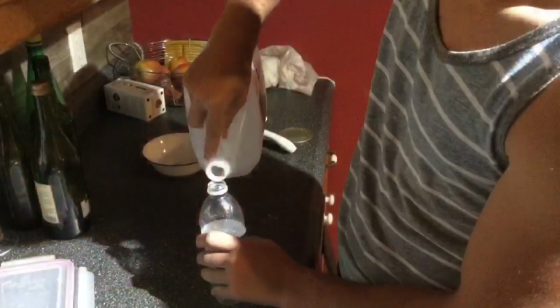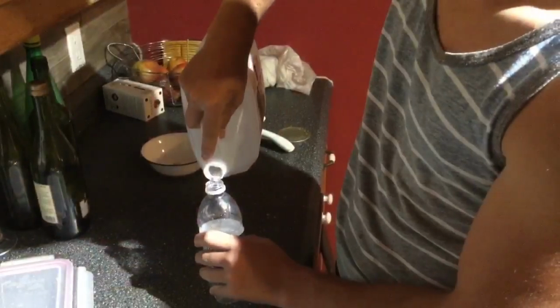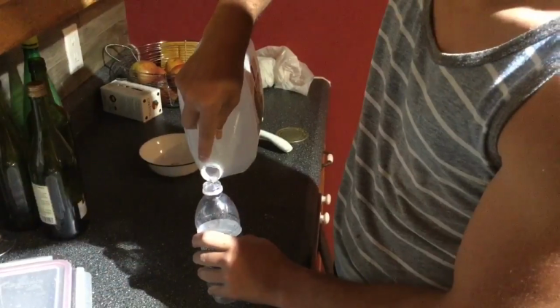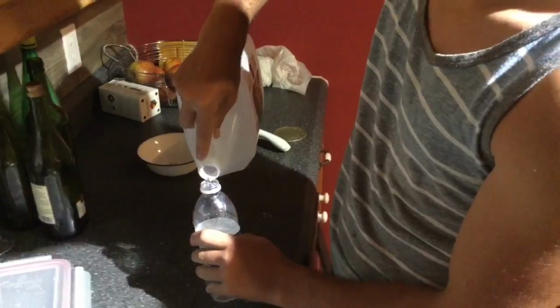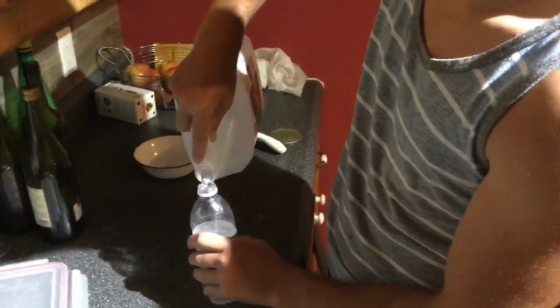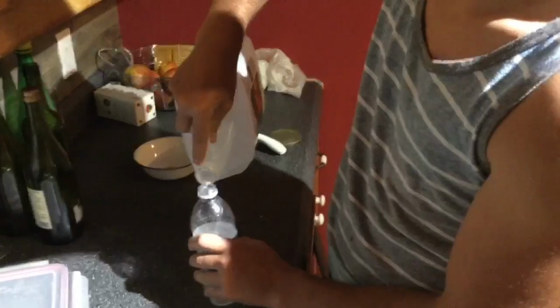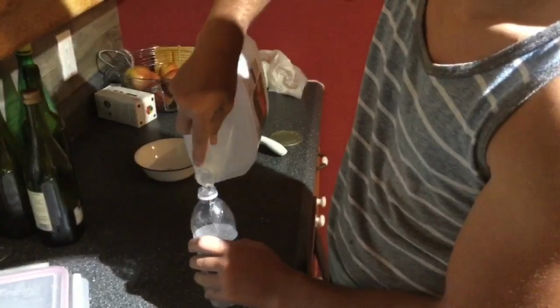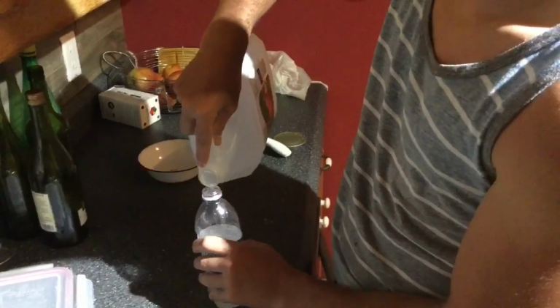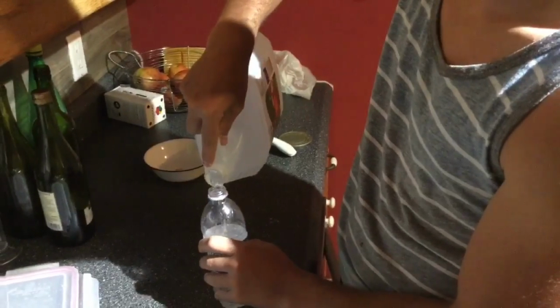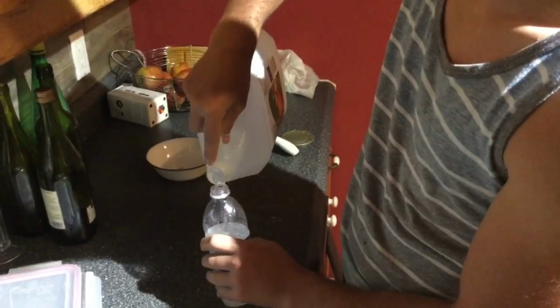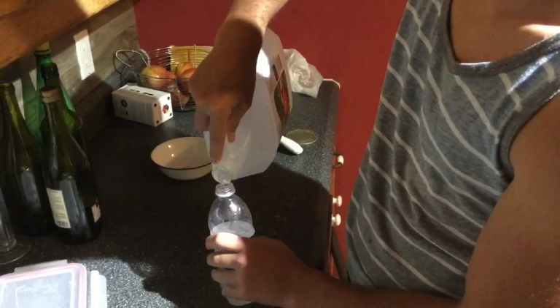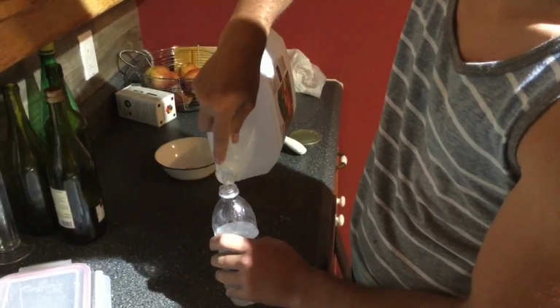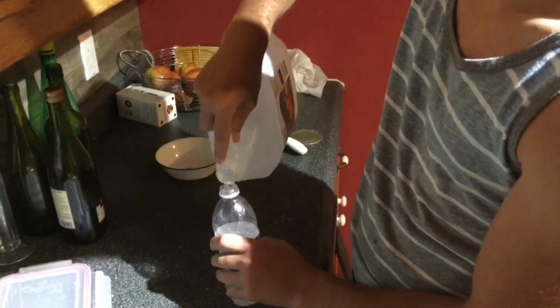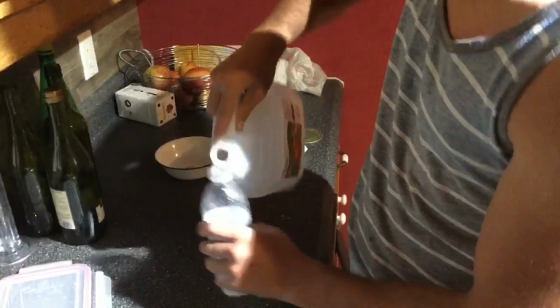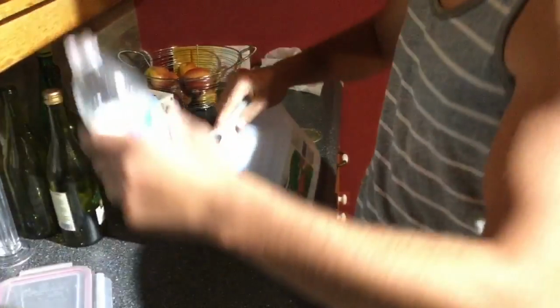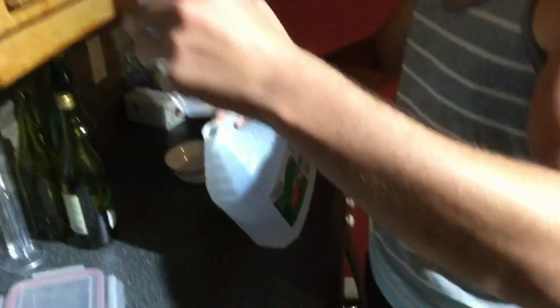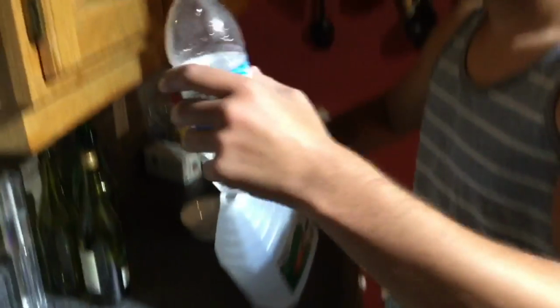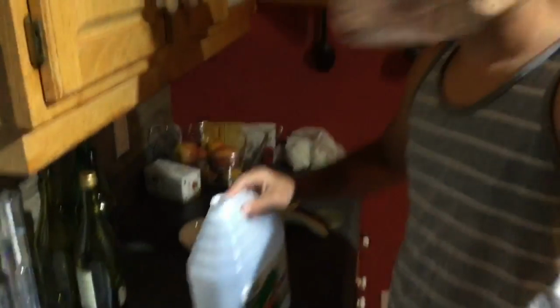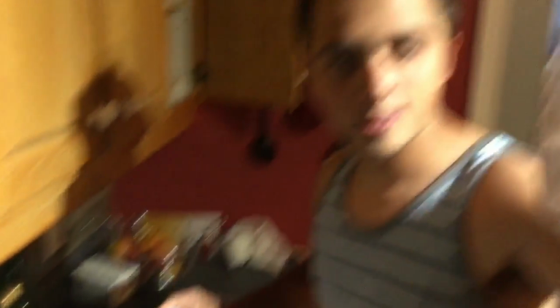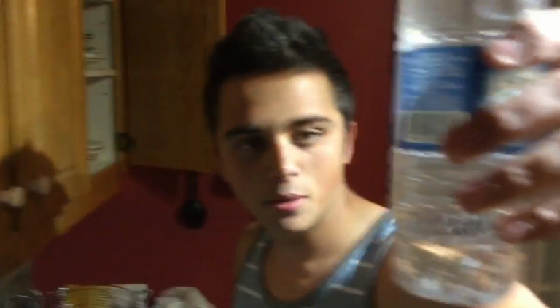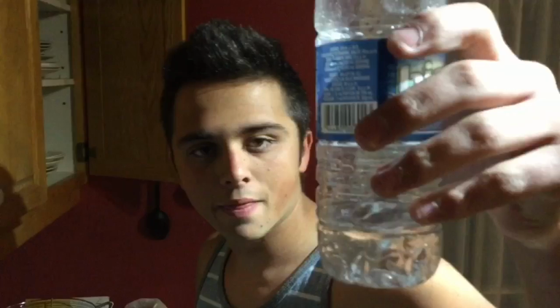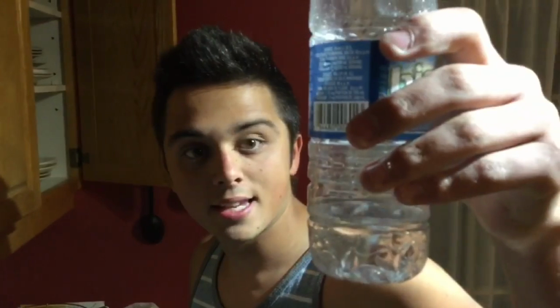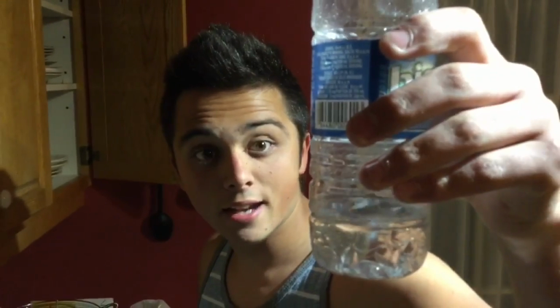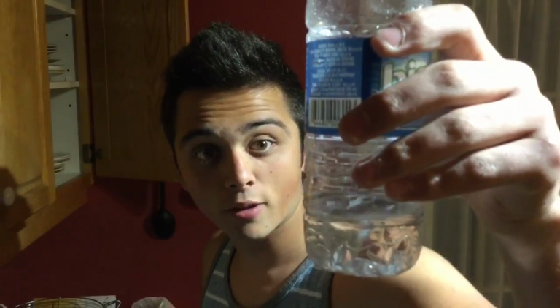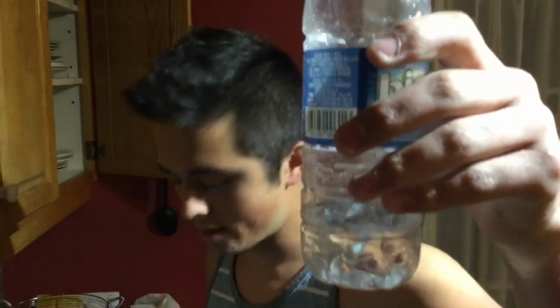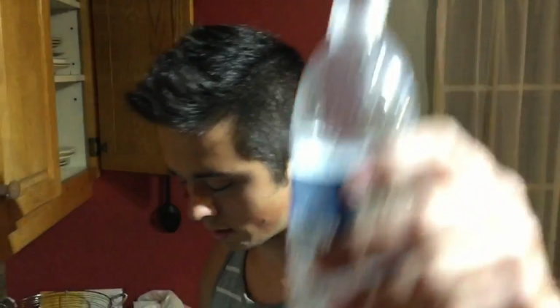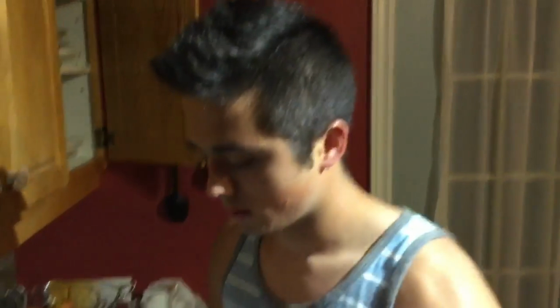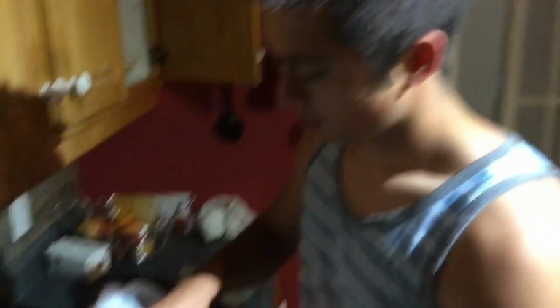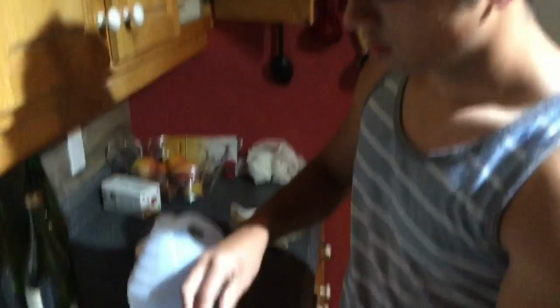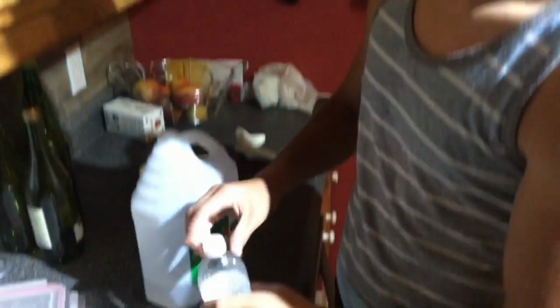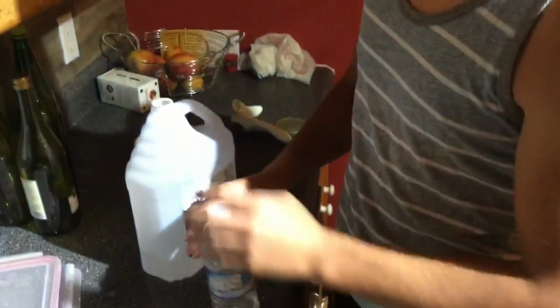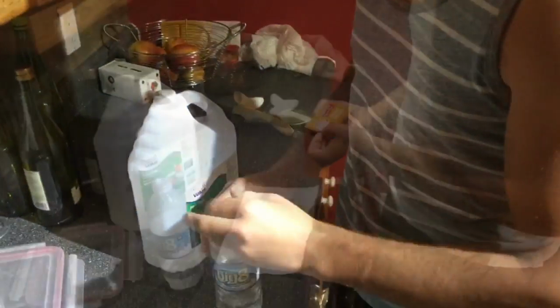First, you're going to want to fill your water bottle up with some vinegar. I'd say right about that amount is enough right there. So that's good.